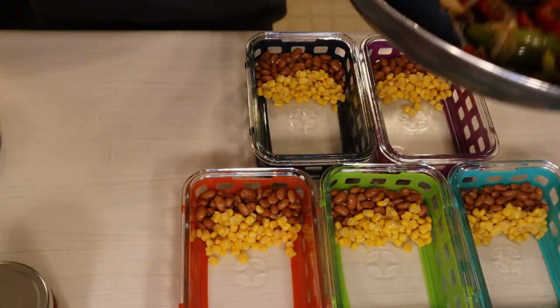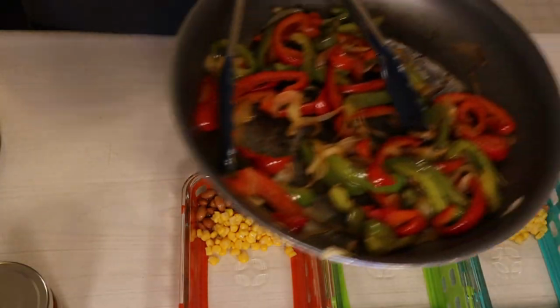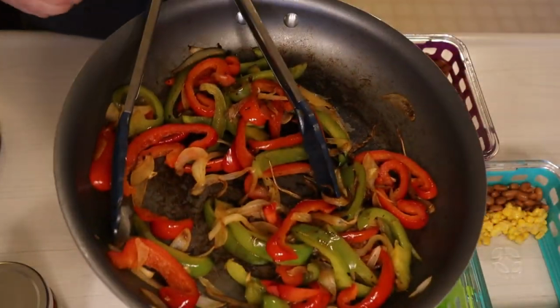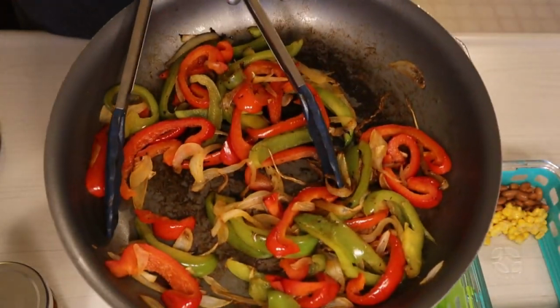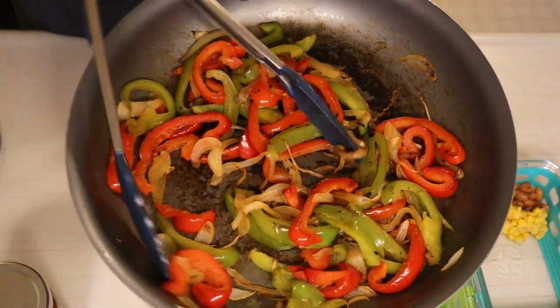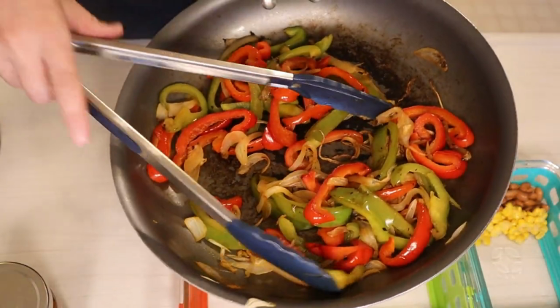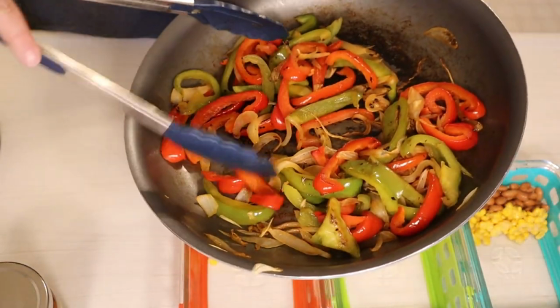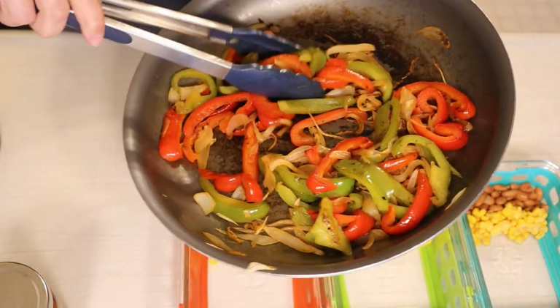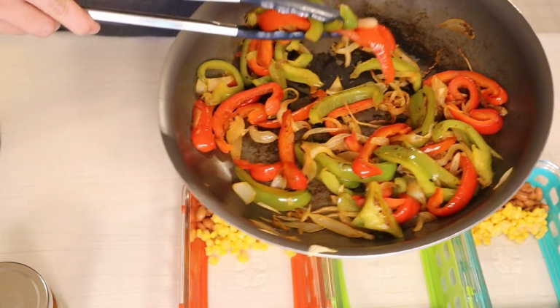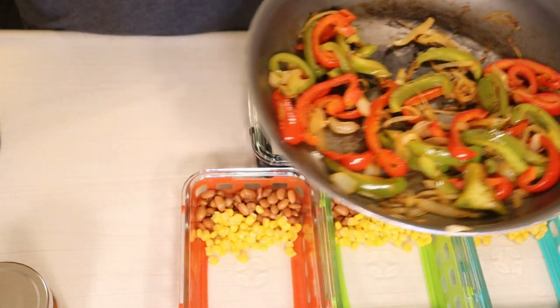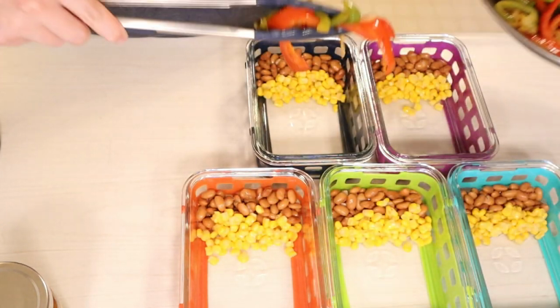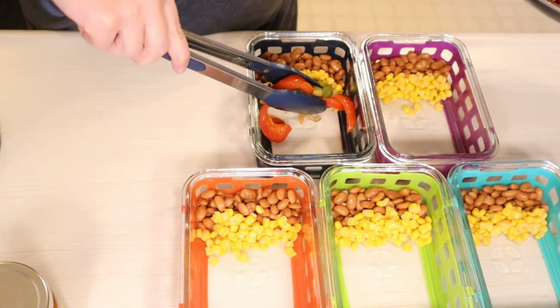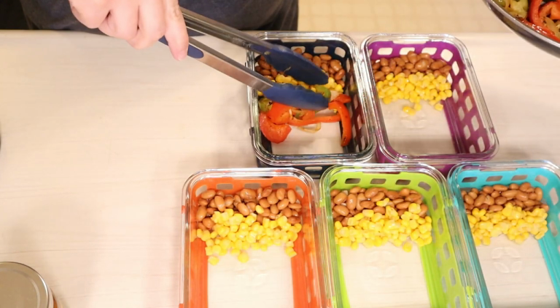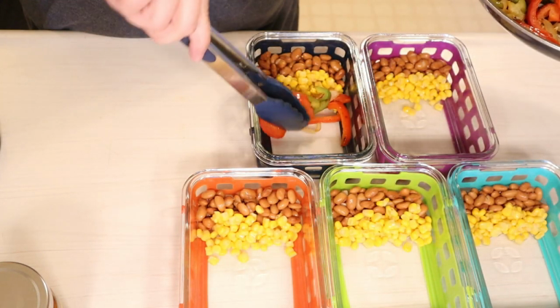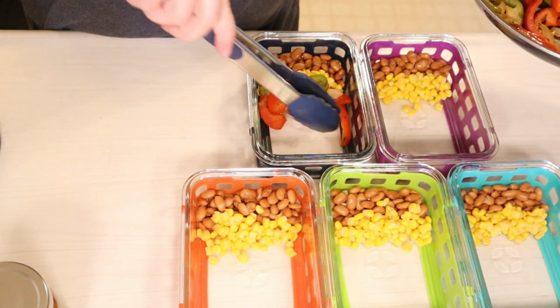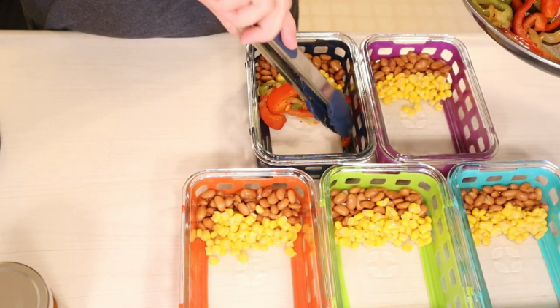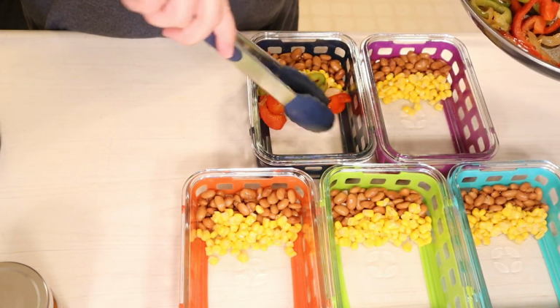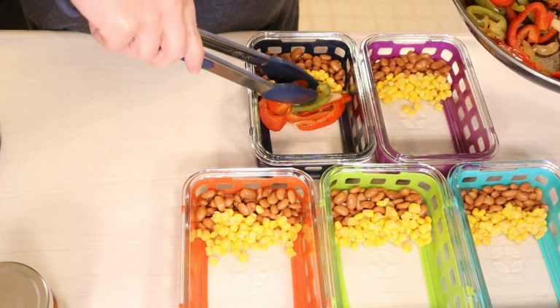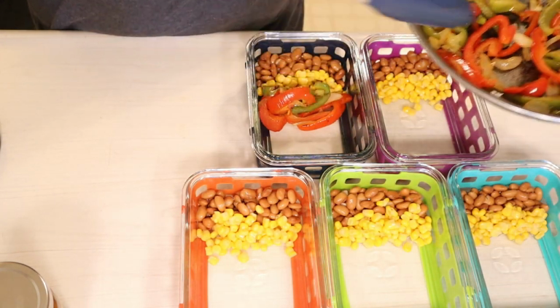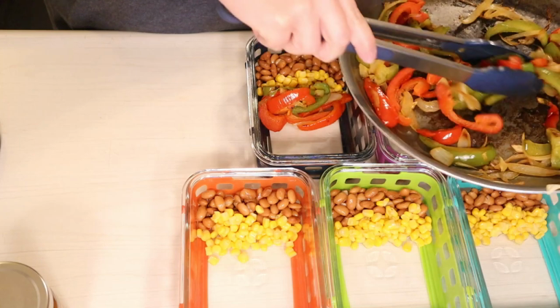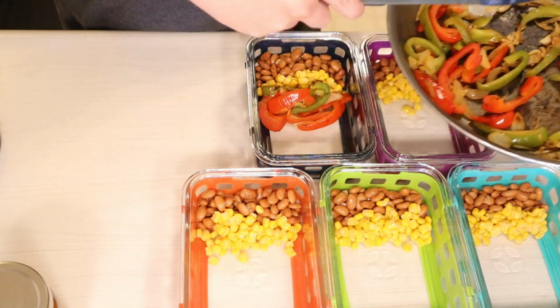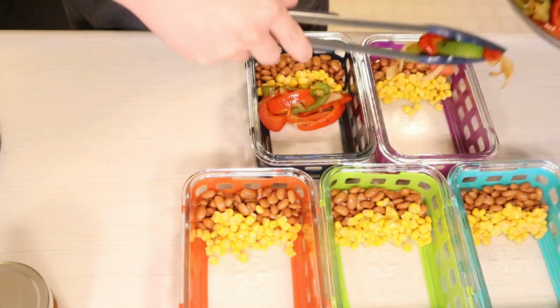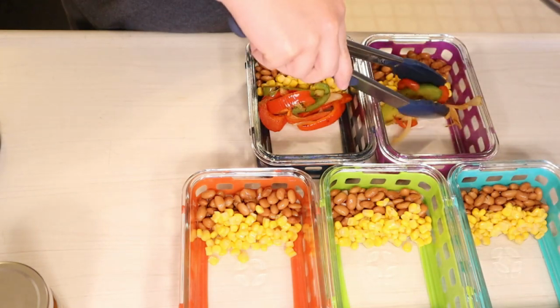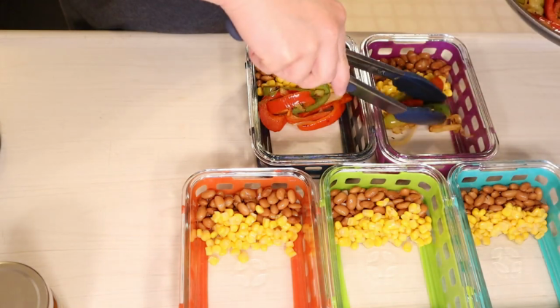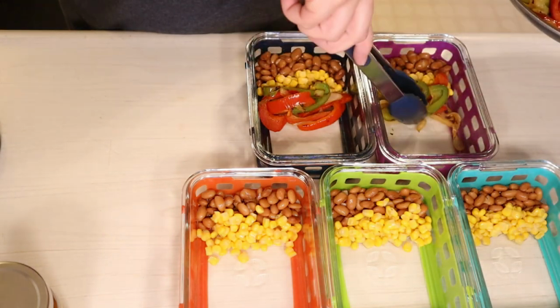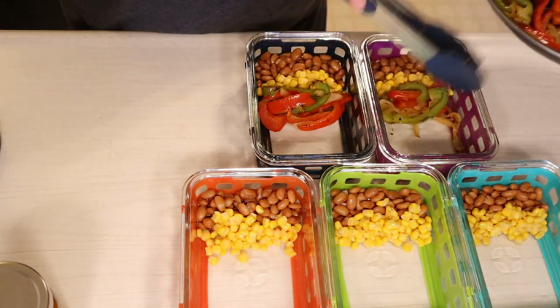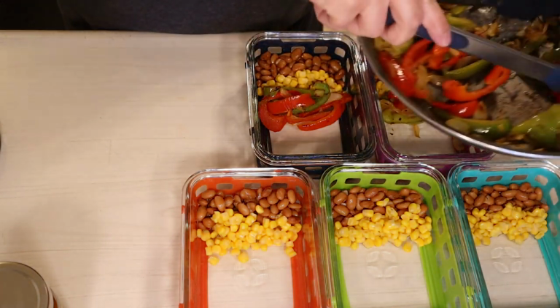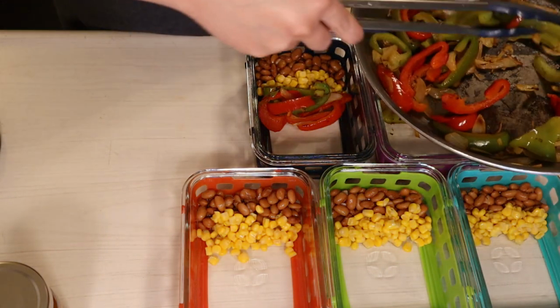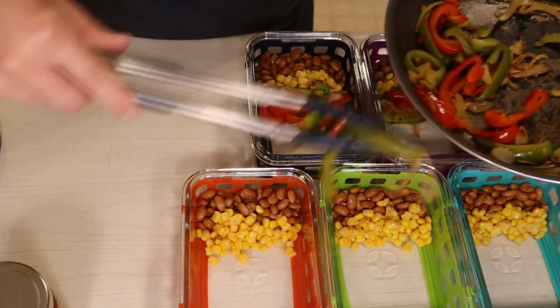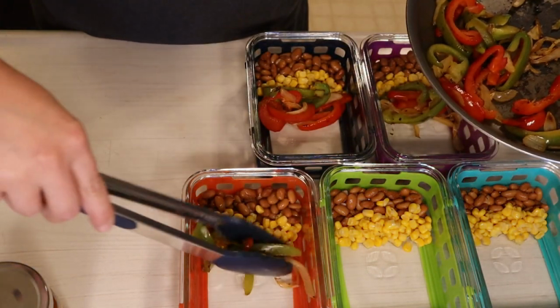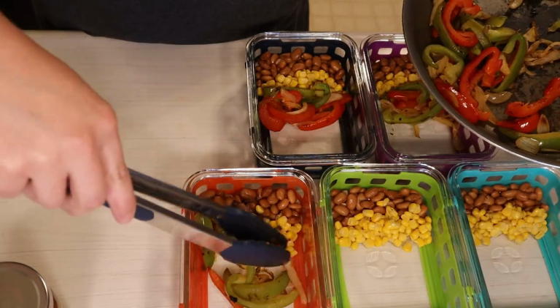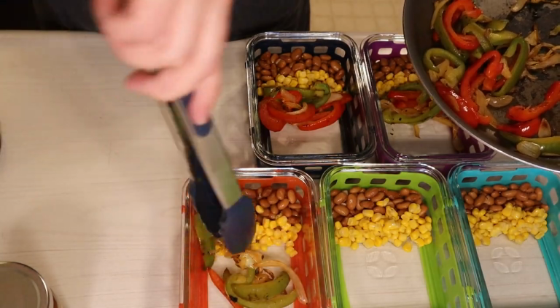My fajita veggies are off the stove. I'm going to be placing a fifth of my fajita veggies into each meal prep container. I don't measure these — they are just veggies — so I just place an equal amount into each container.